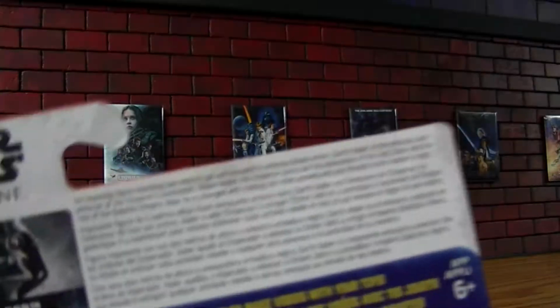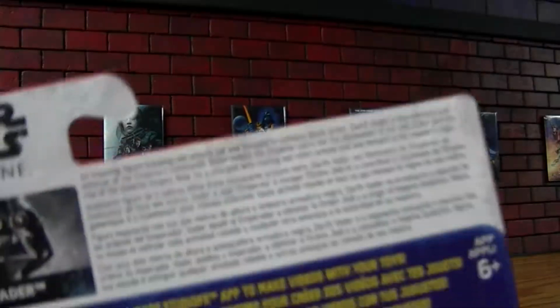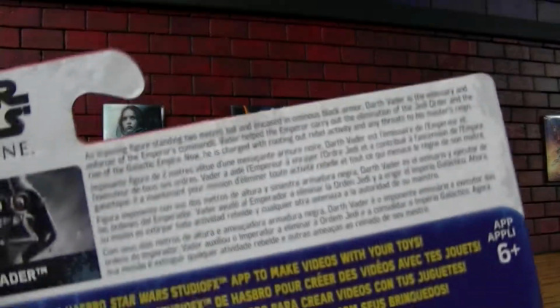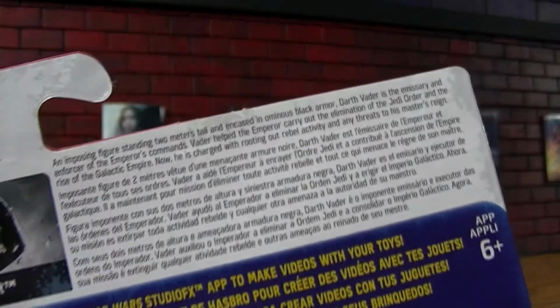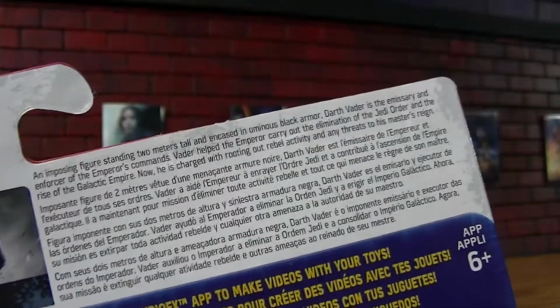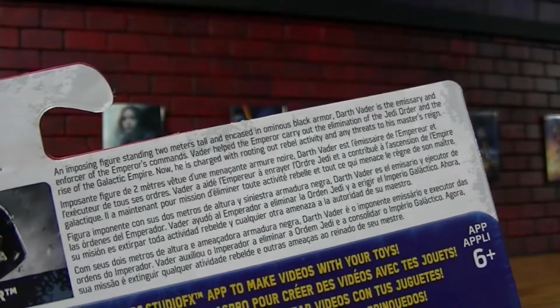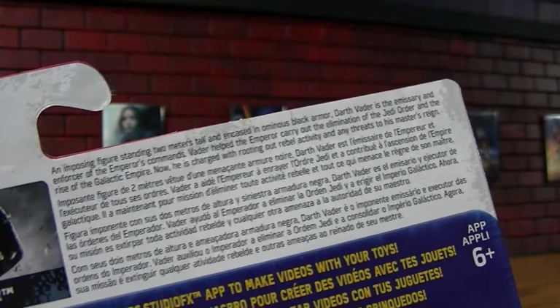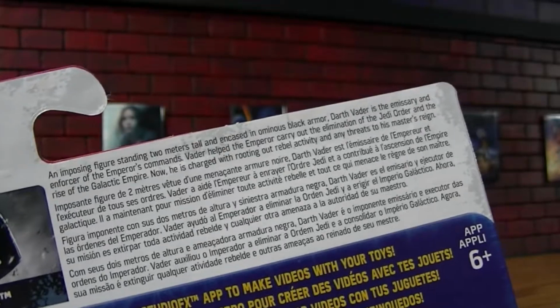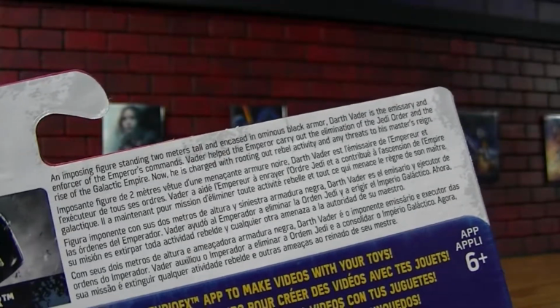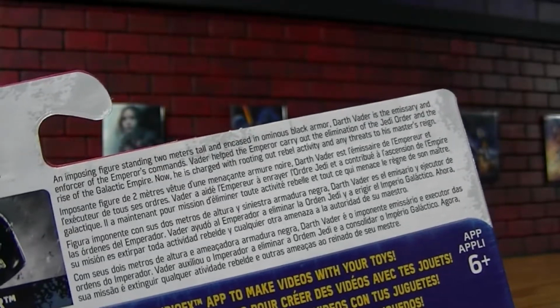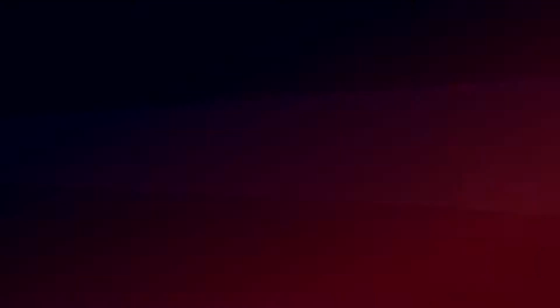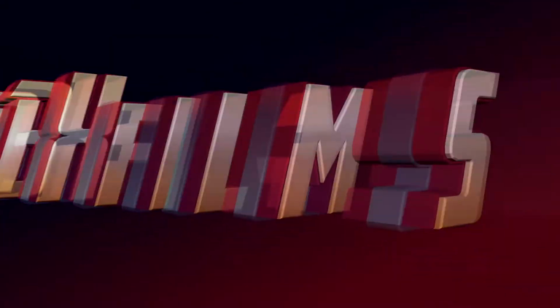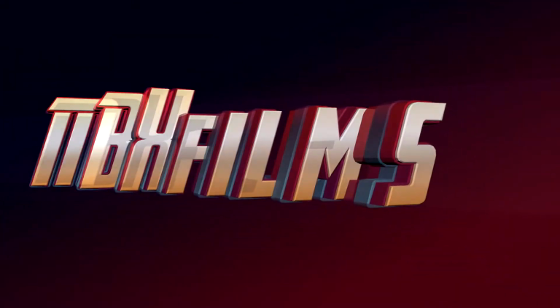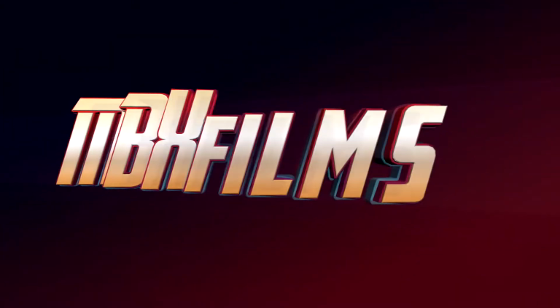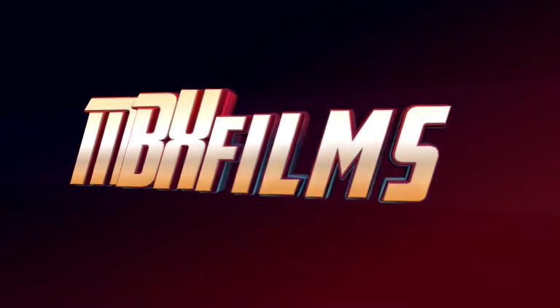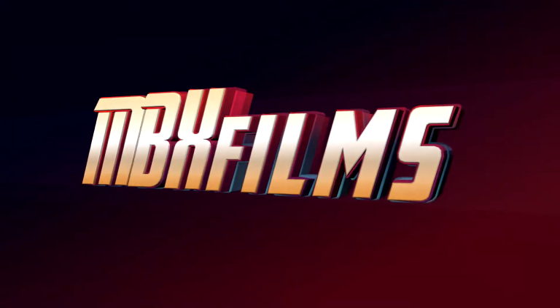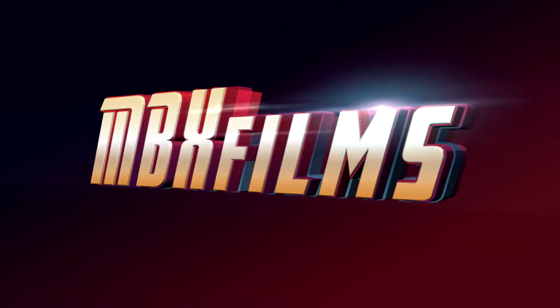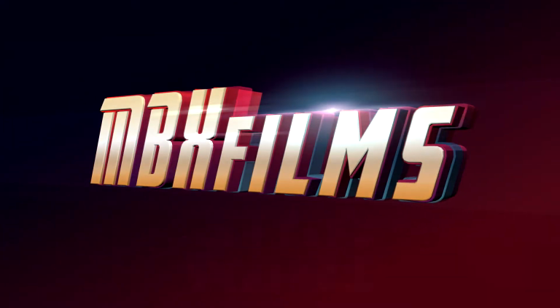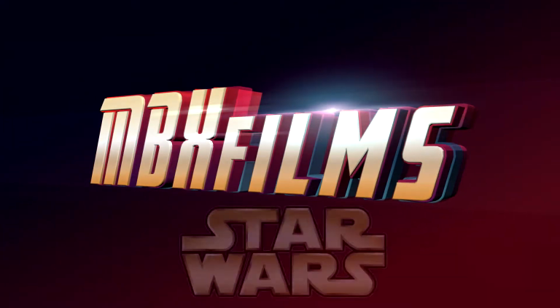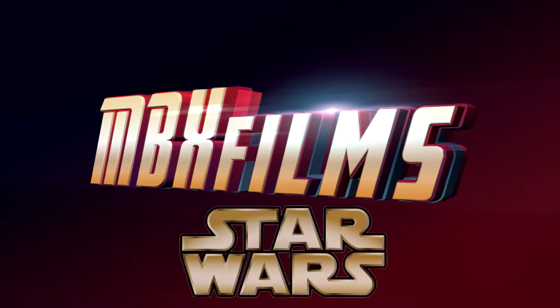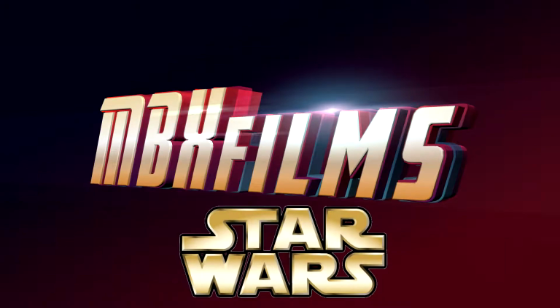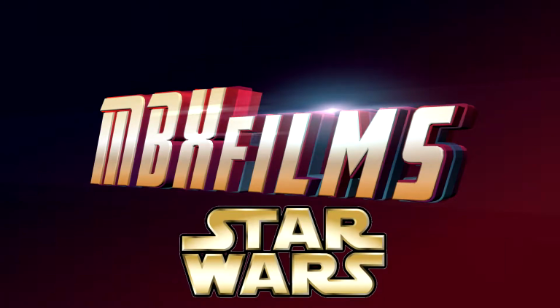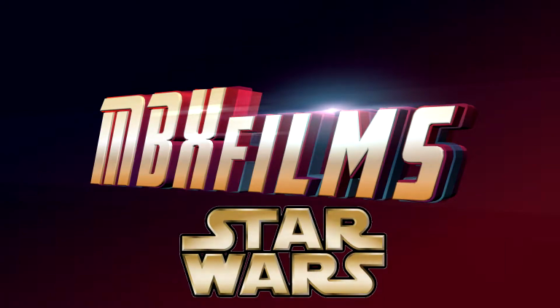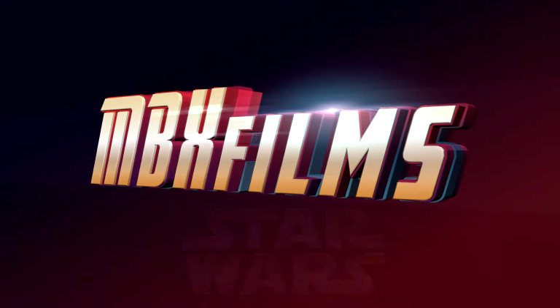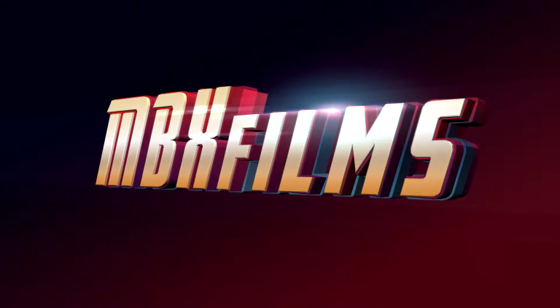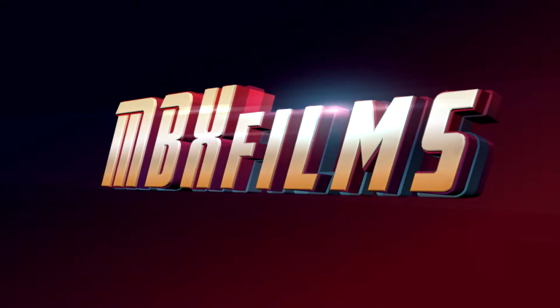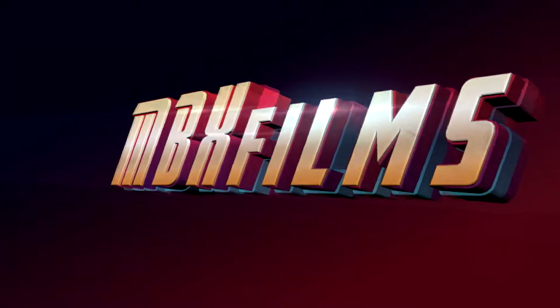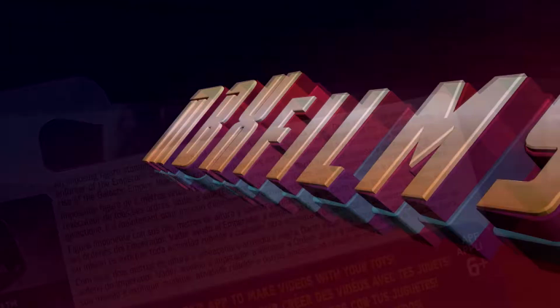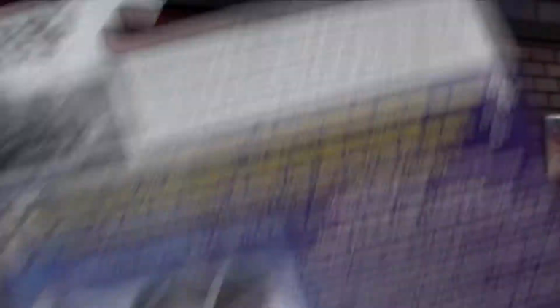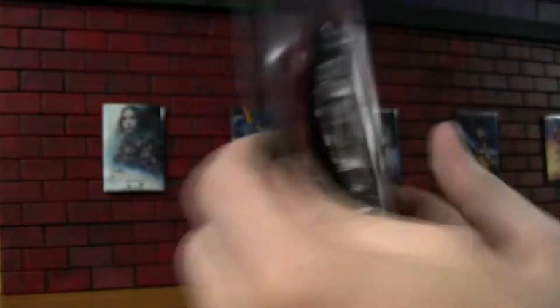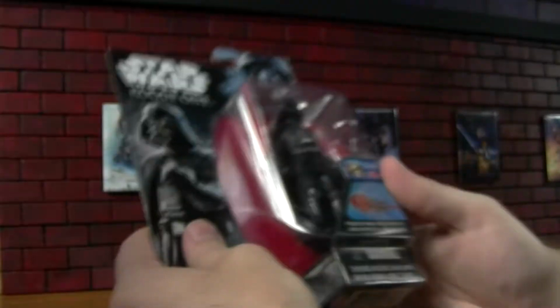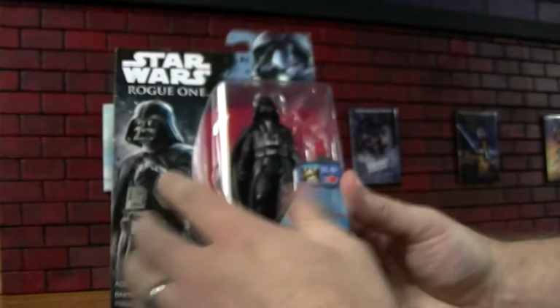Judging from his bio, seems like a pretty important character. Yeah, let's open him up.